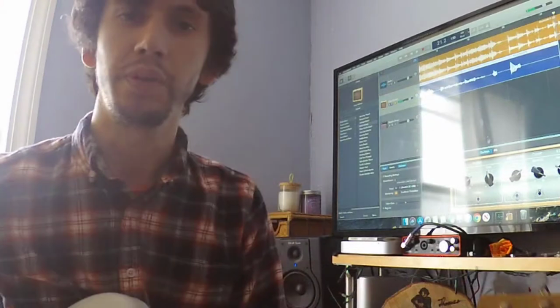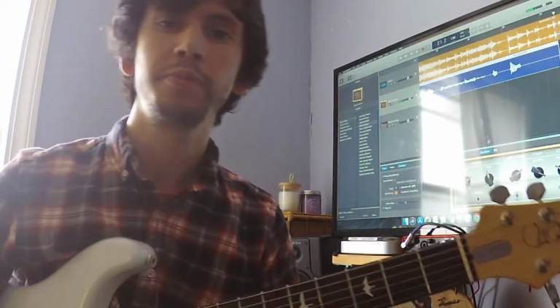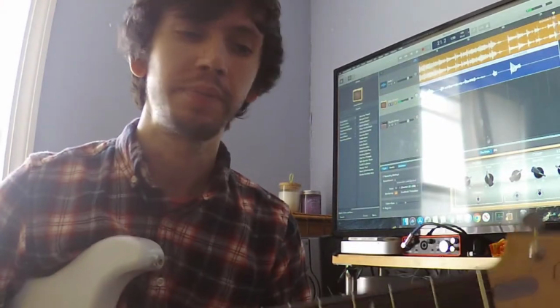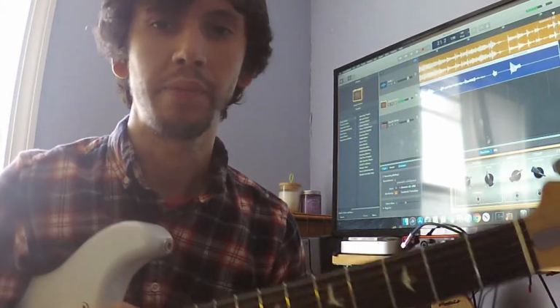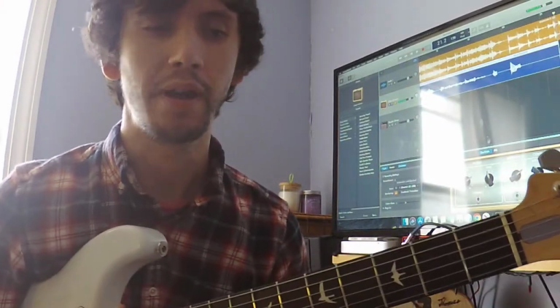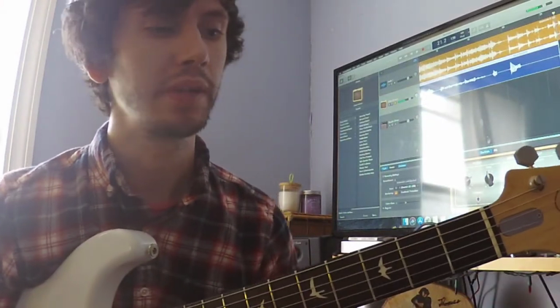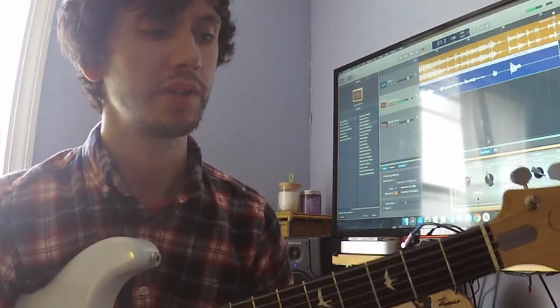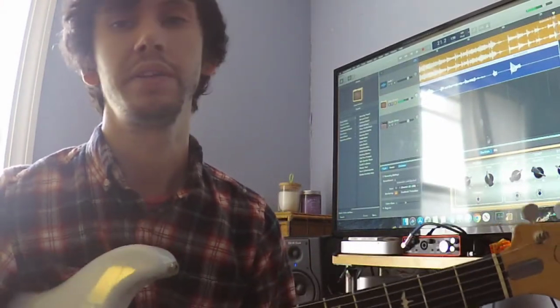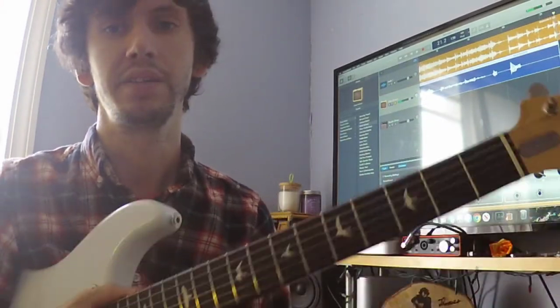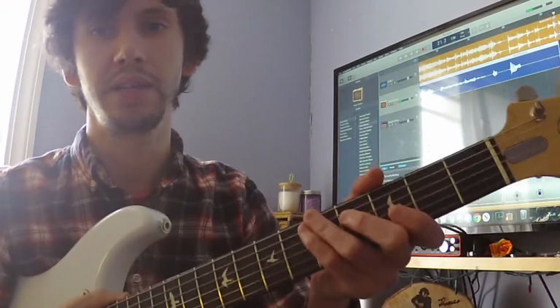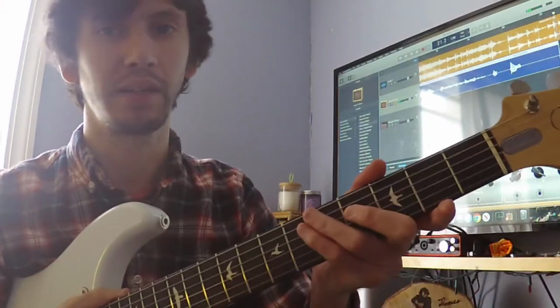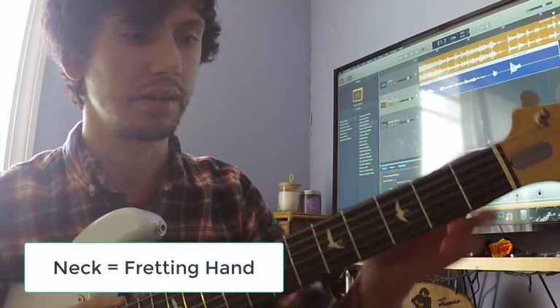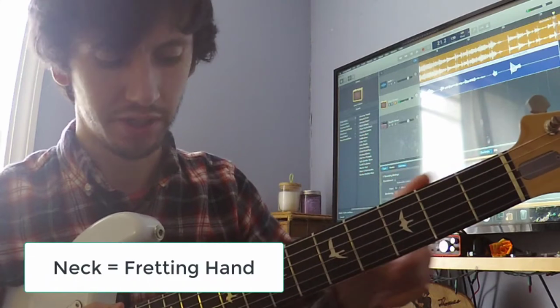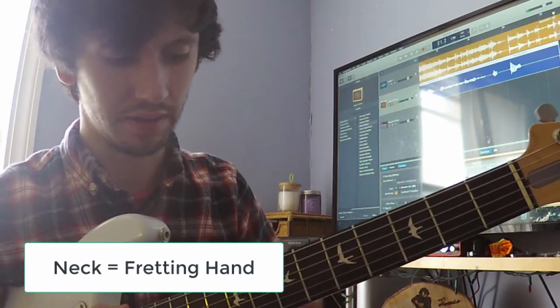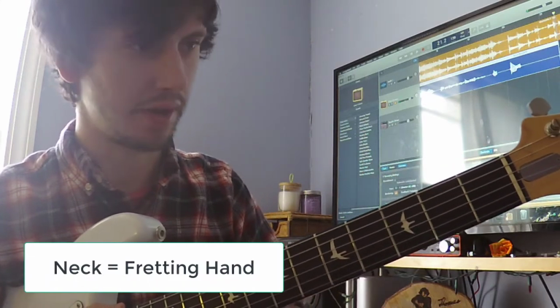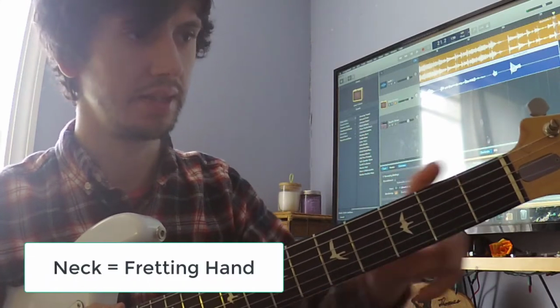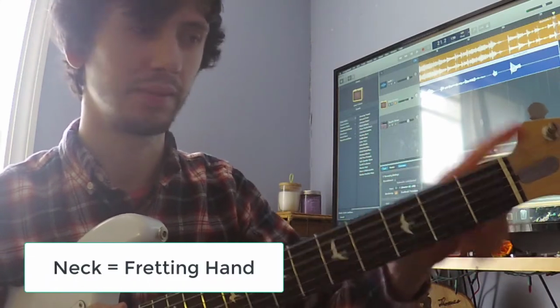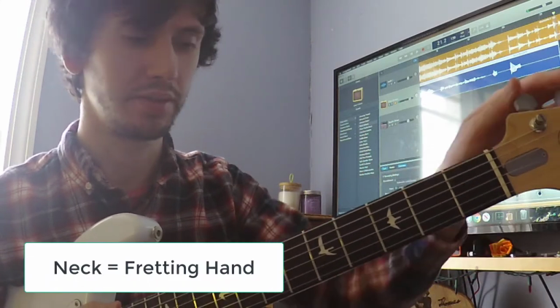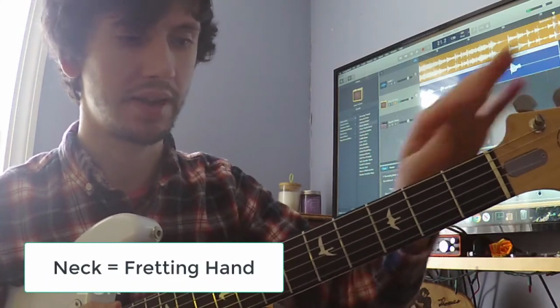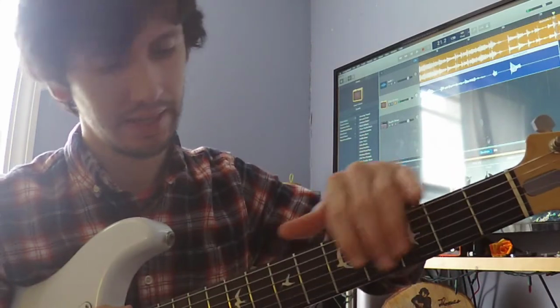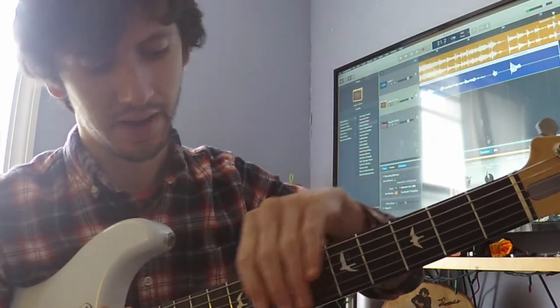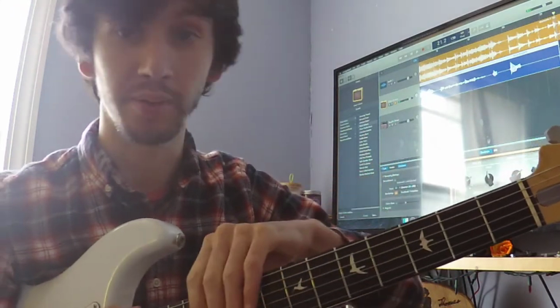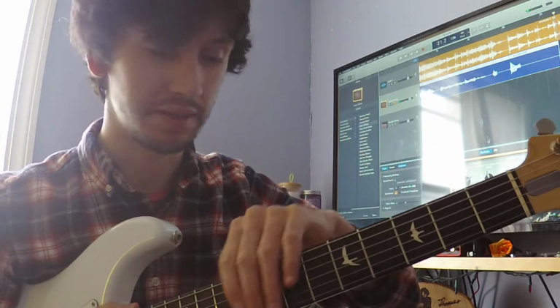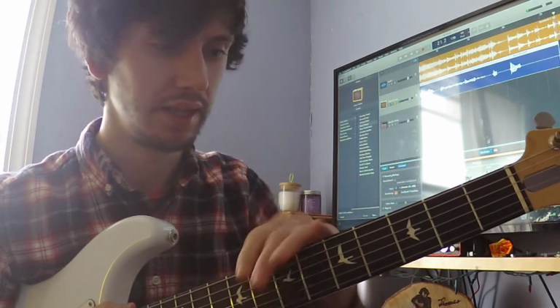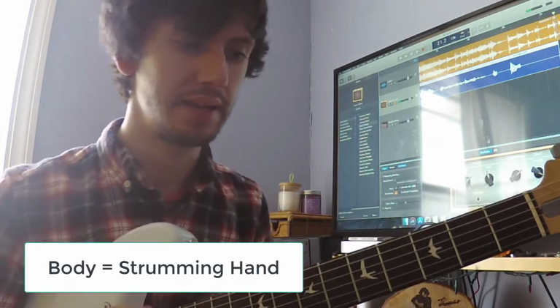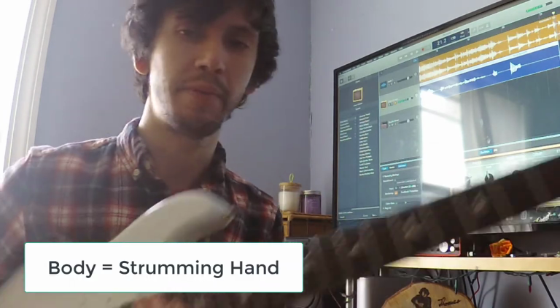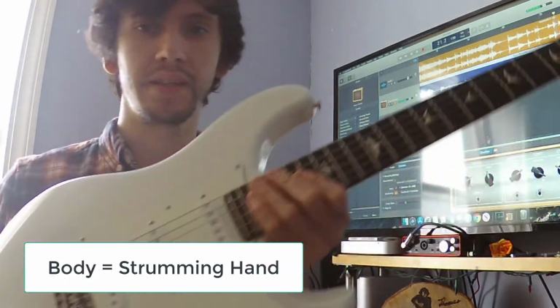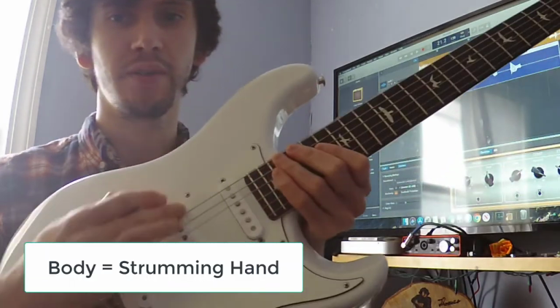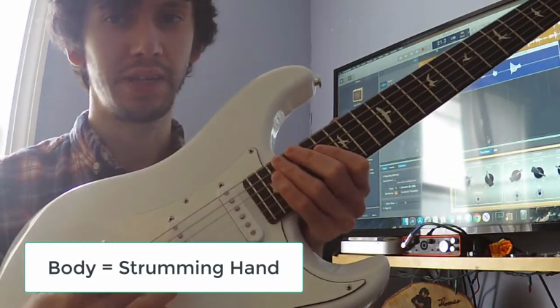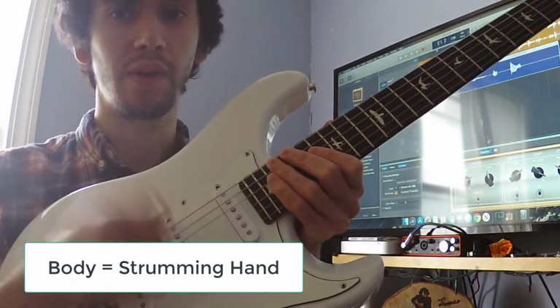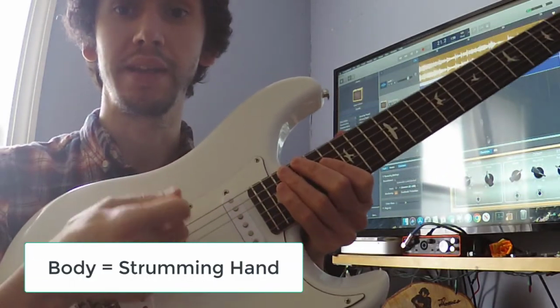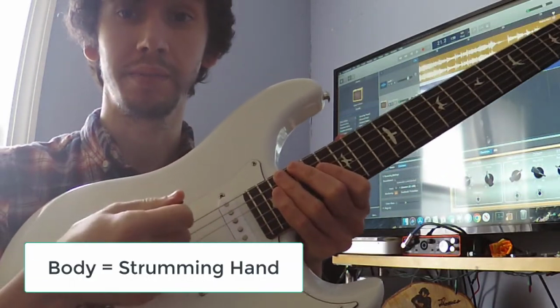The guitar is broken up into a couple of parts. We're going to focus on the neck of the guitar, where our tuners and fingerboard are, and the body of the guitar over here where our right hand is going to be.